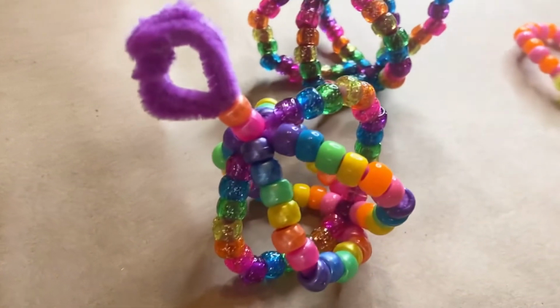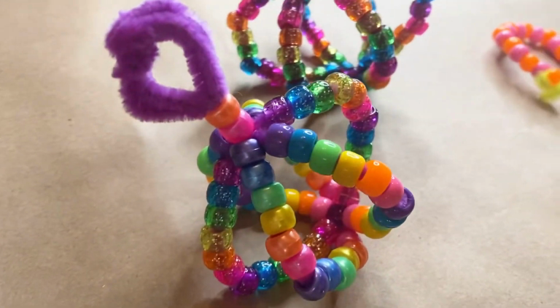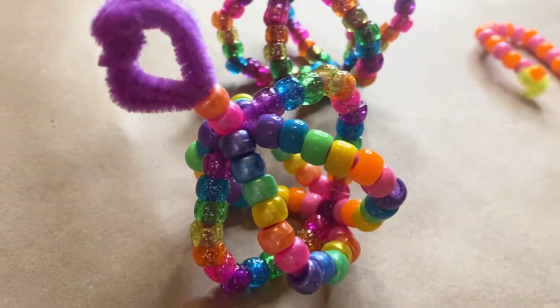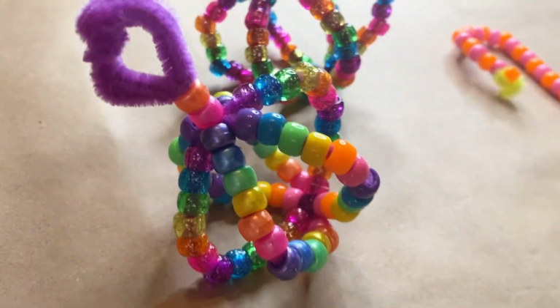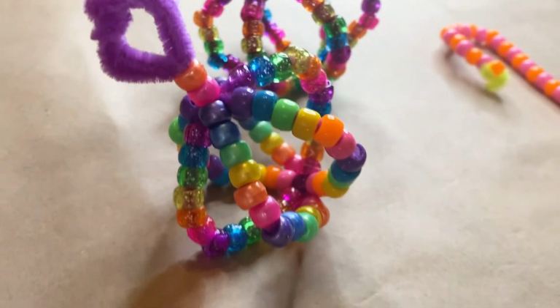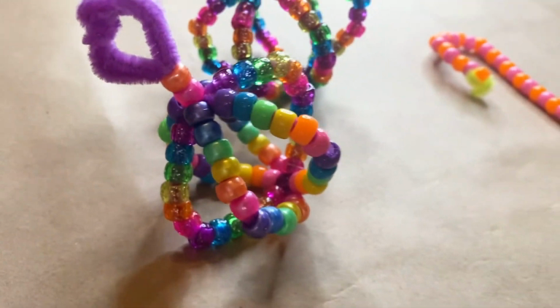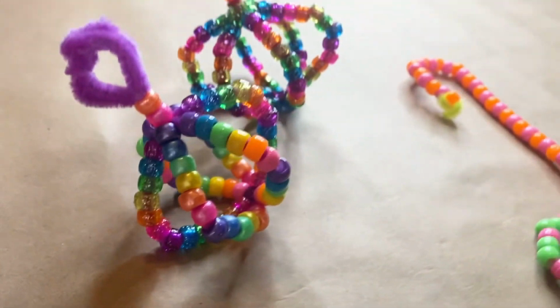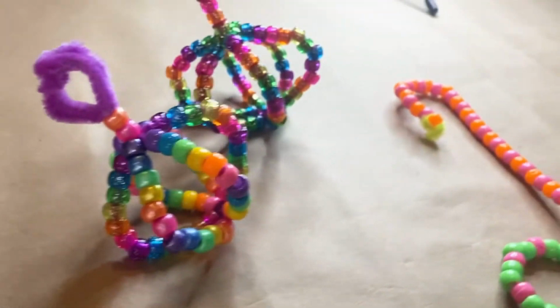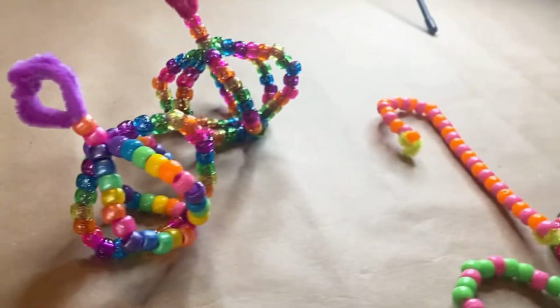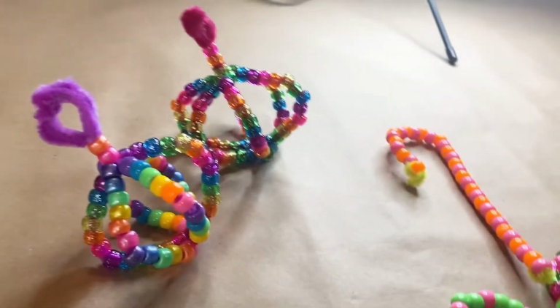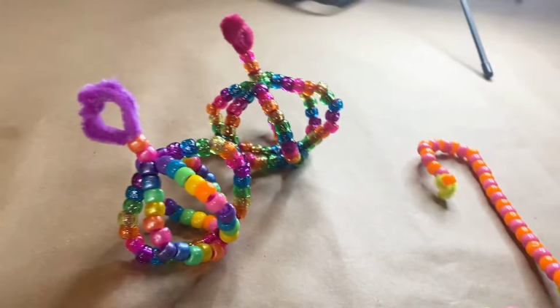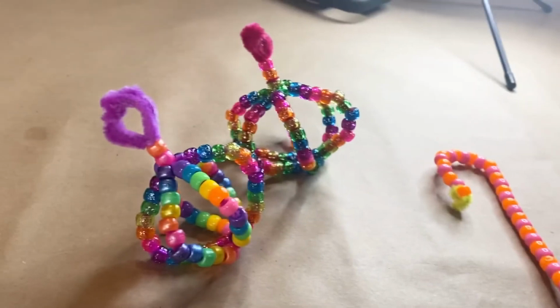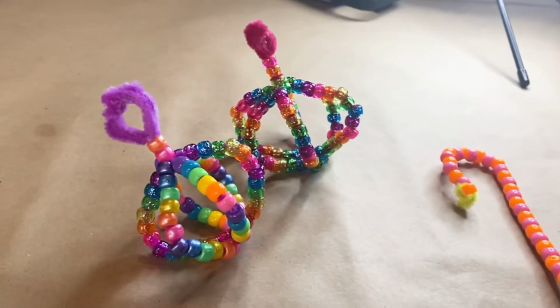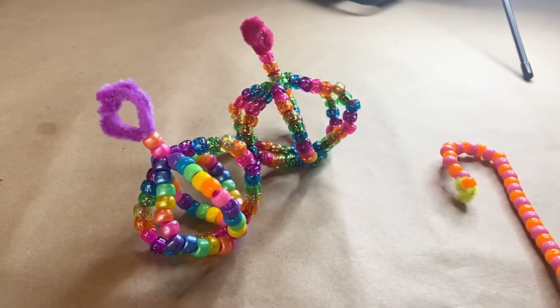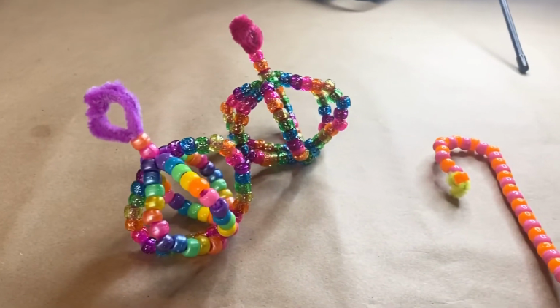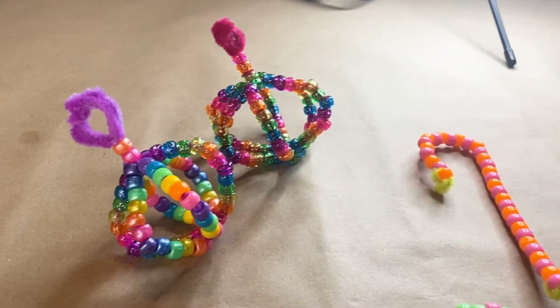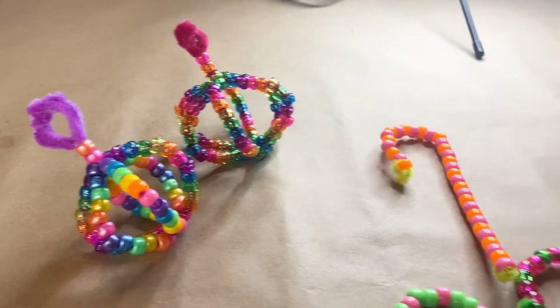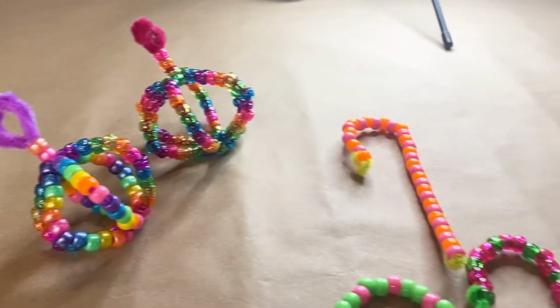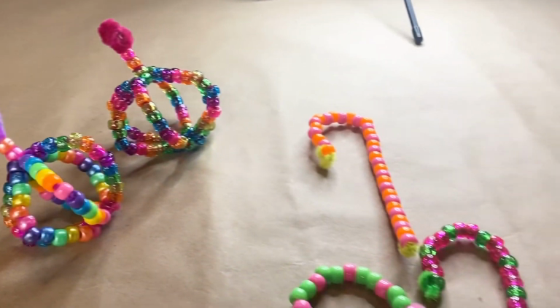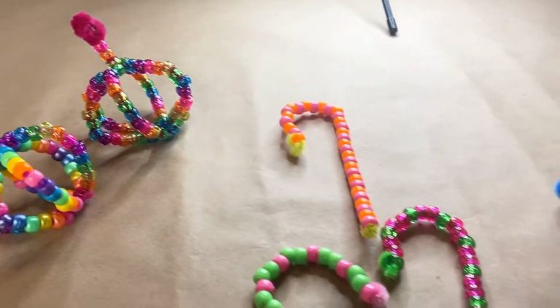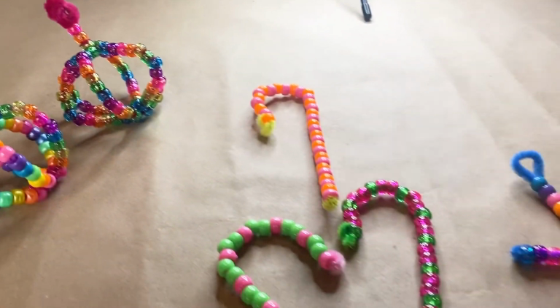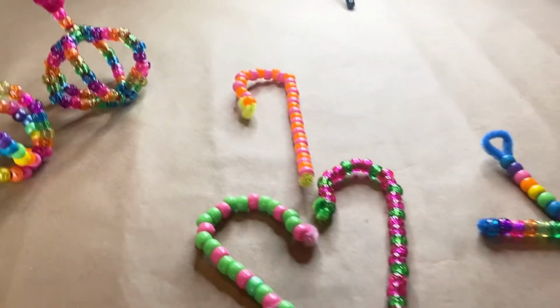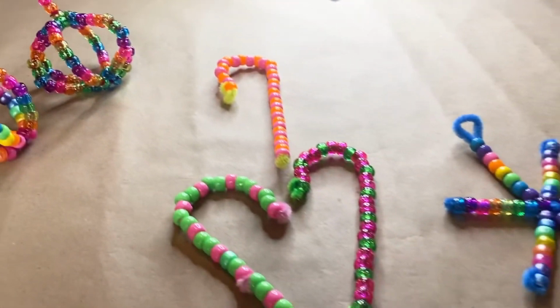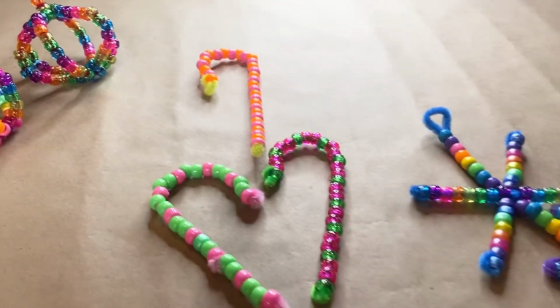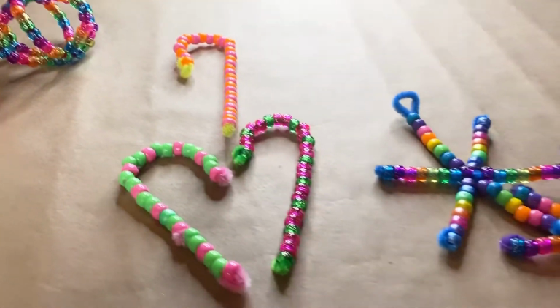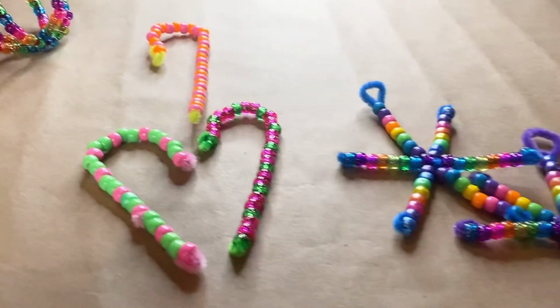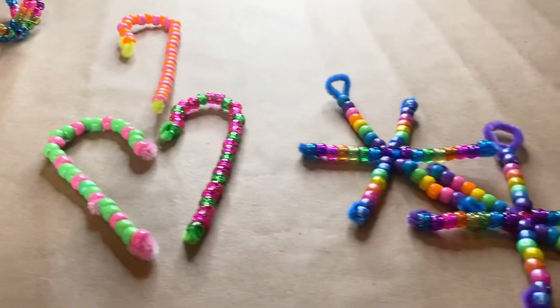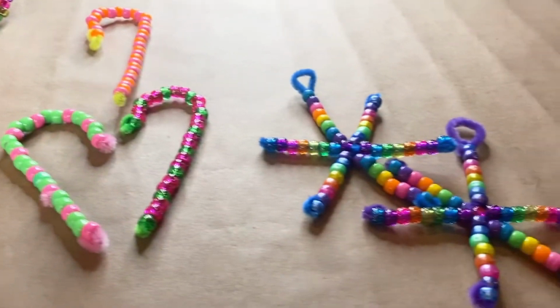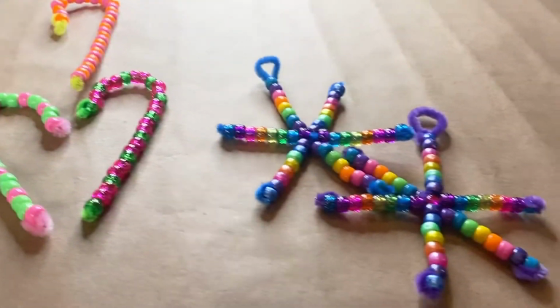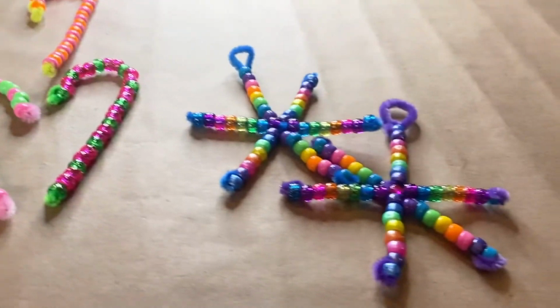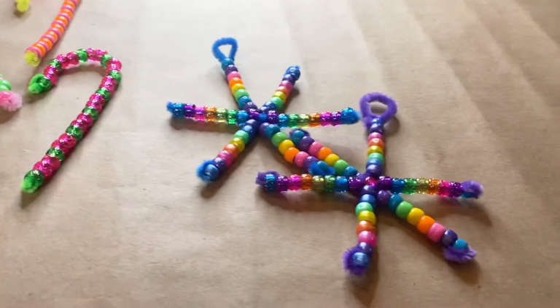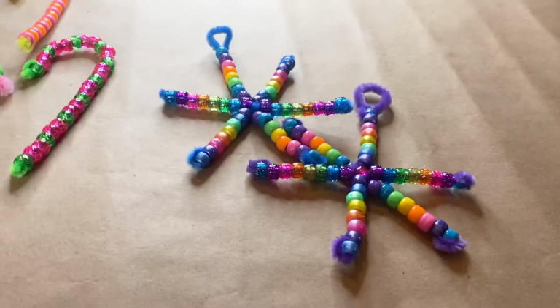We will start off with a pipe cleaner candy cane, then we will do a pipe cleaner snowflake, and we will end with a pretty Christmas bulb.